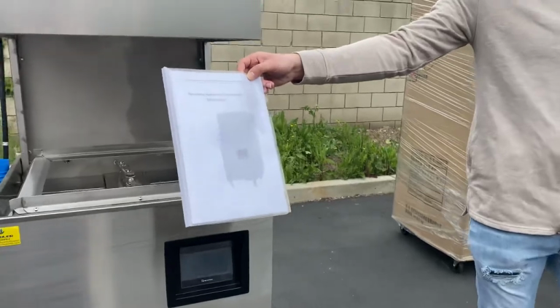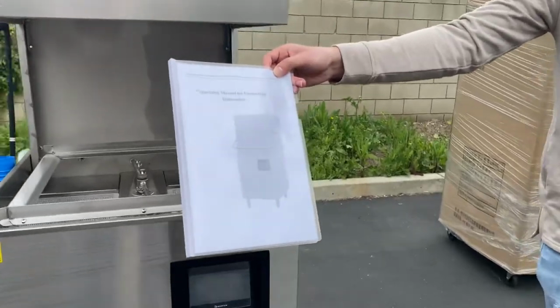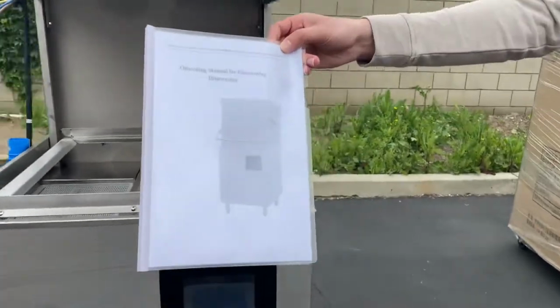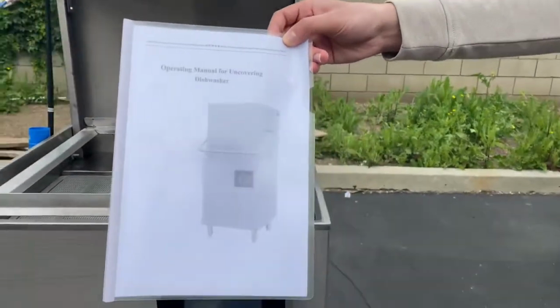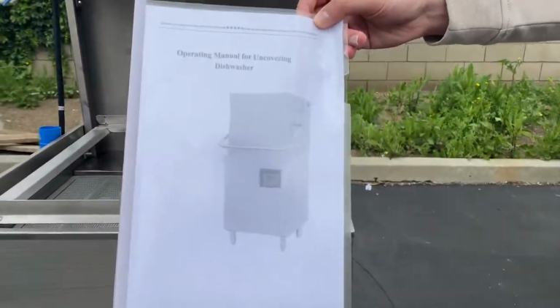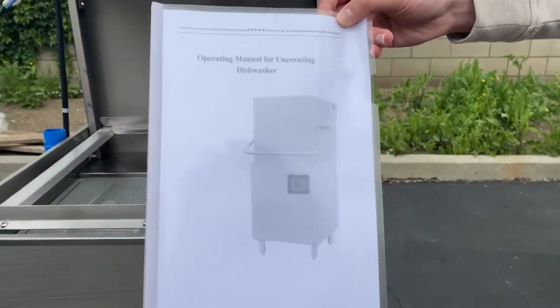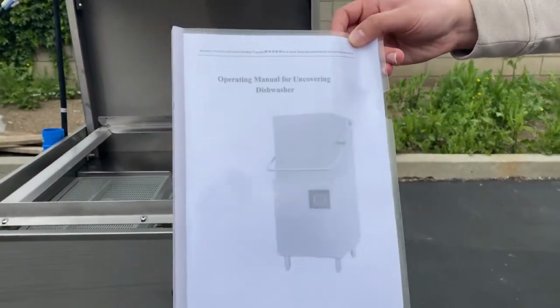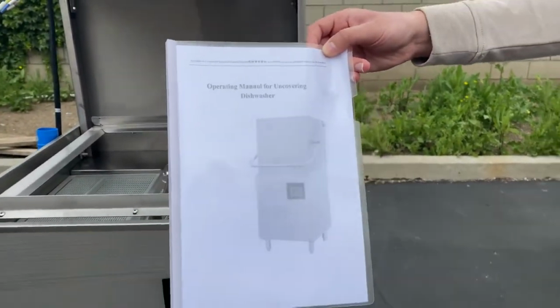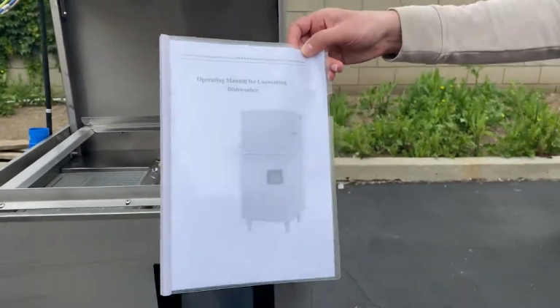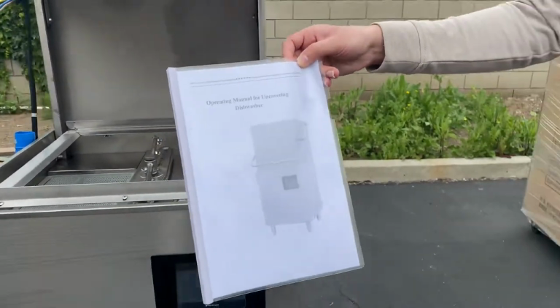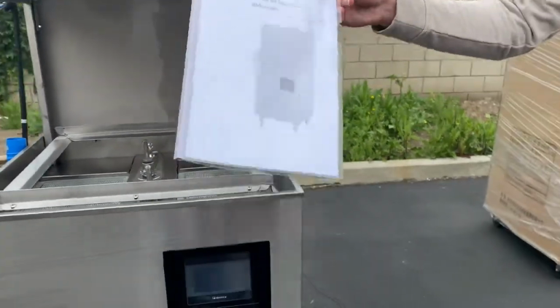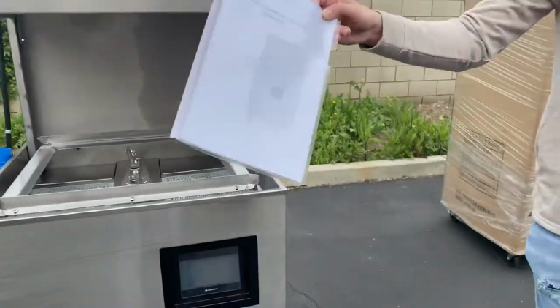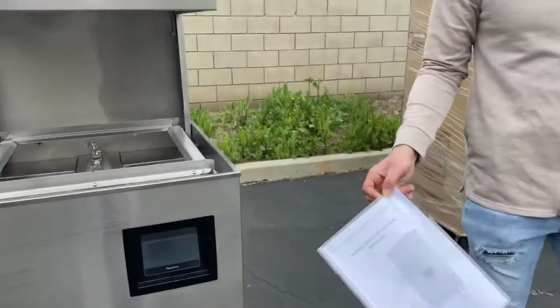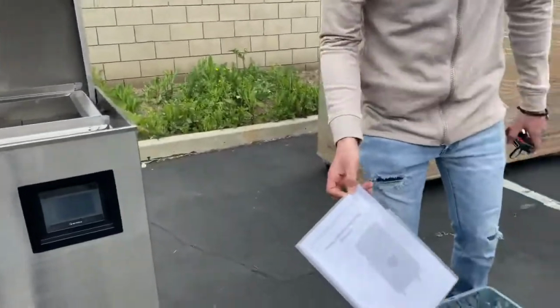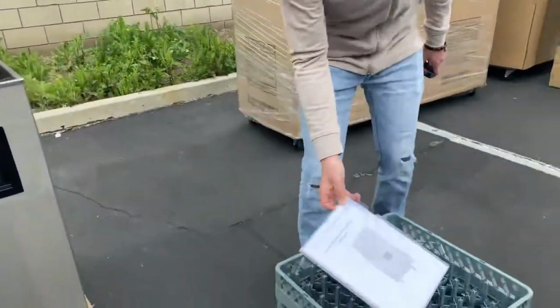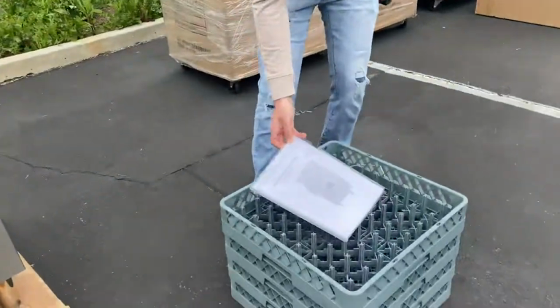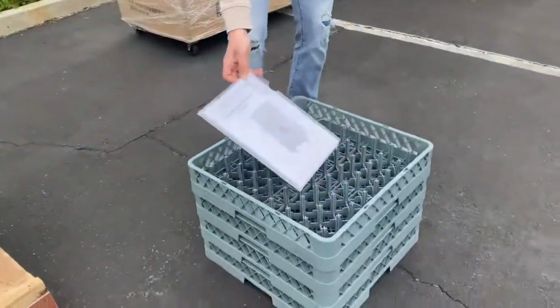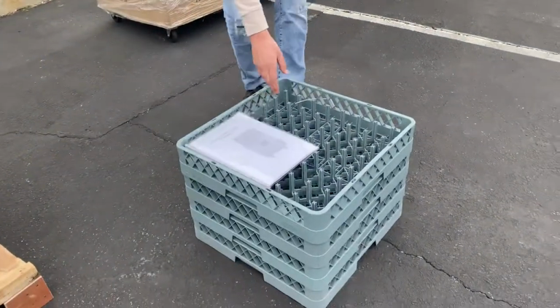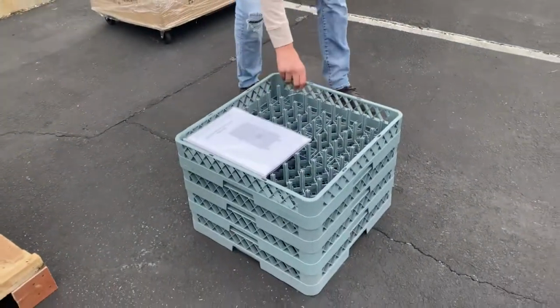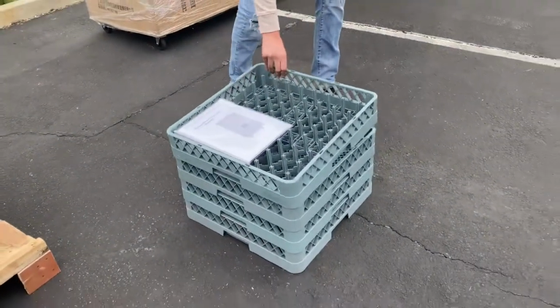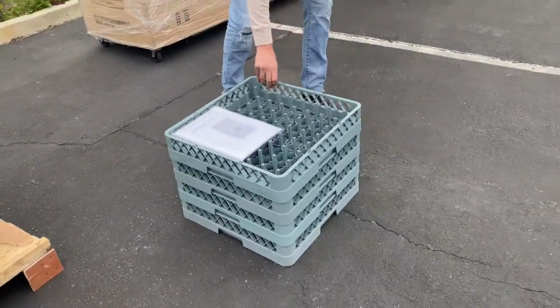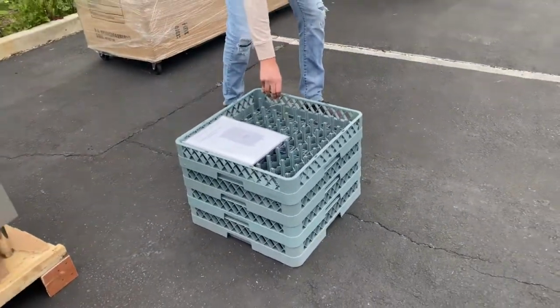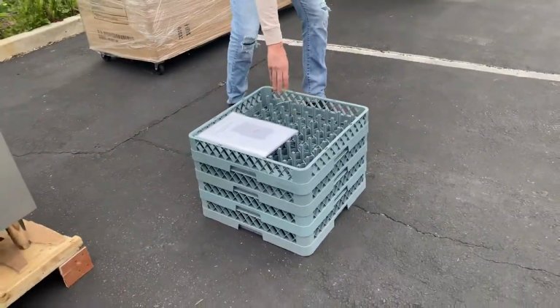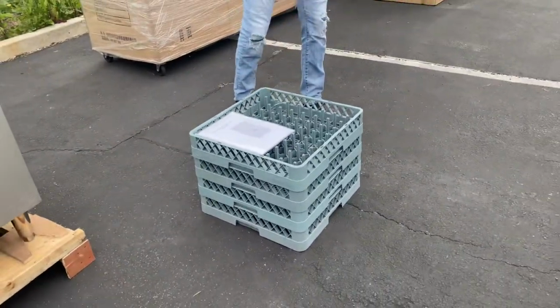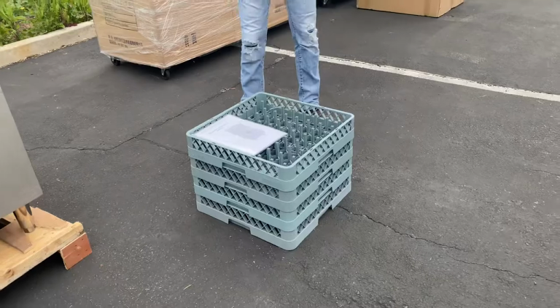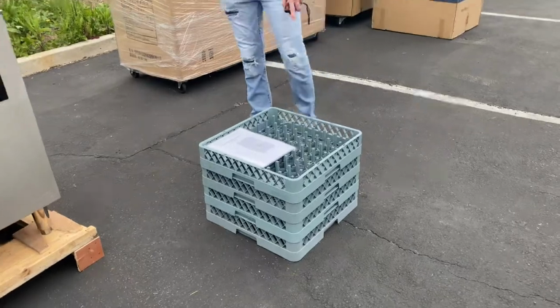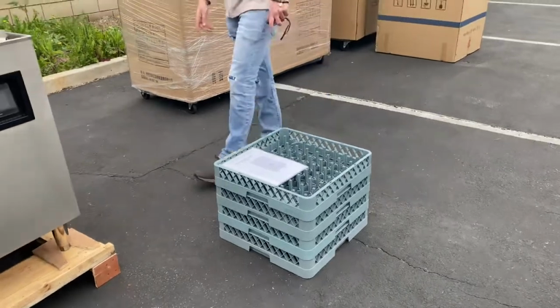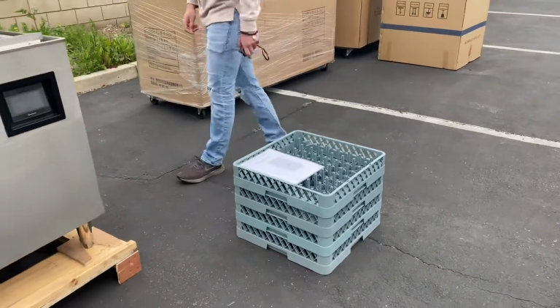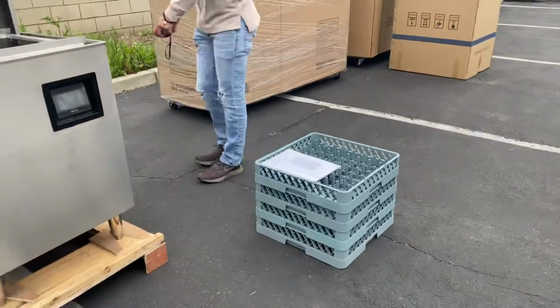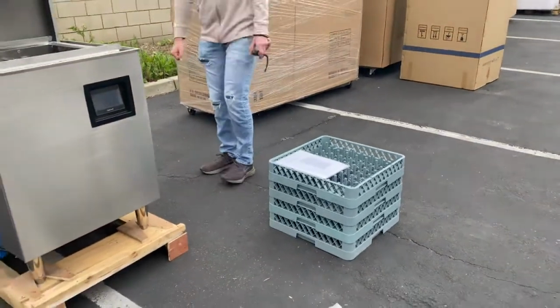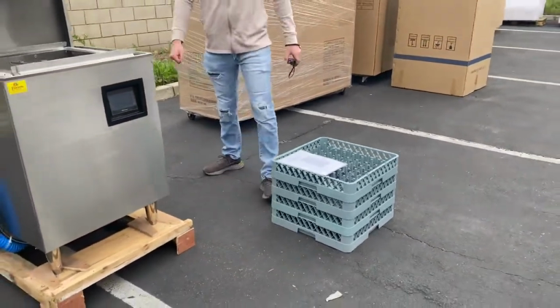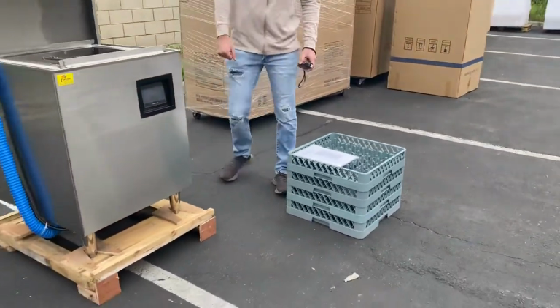If you have any questions or trouble using it, all the information on how to use the dishwasher is going to be in that book. You will also be provided with these baskets — four baskets will be provided with this dishwasher.